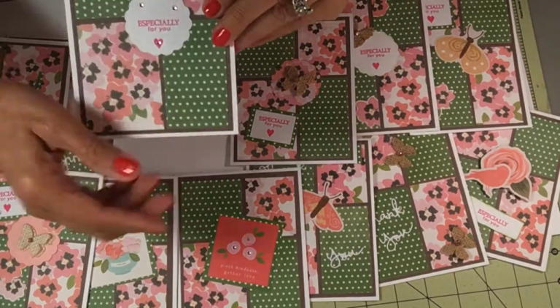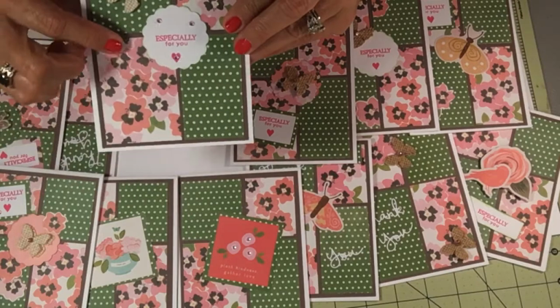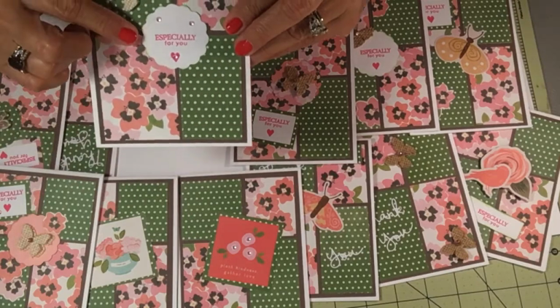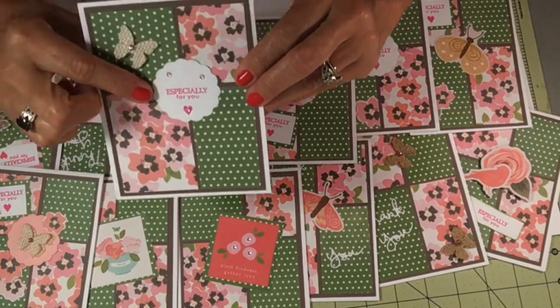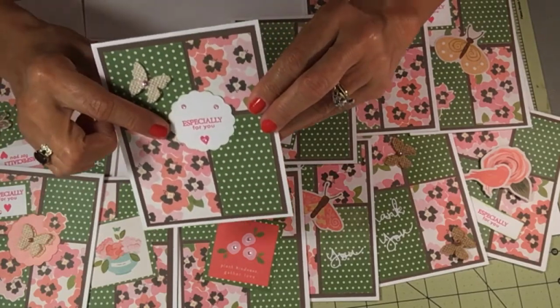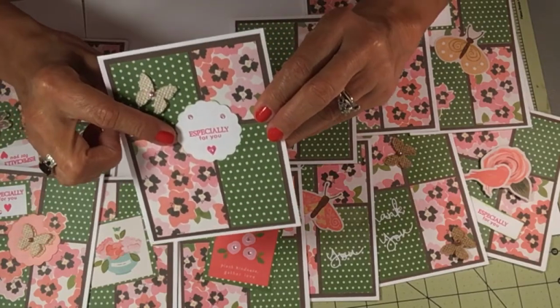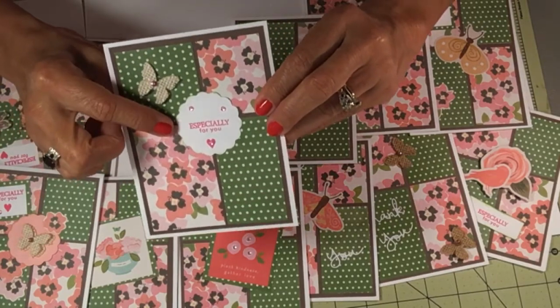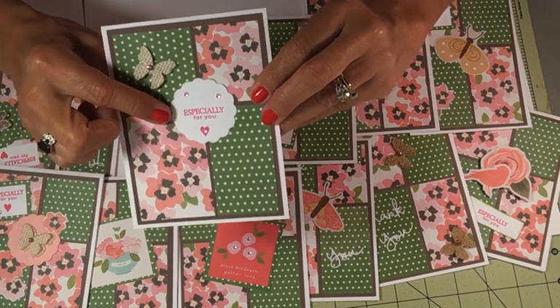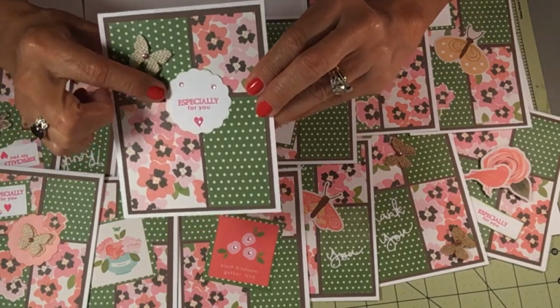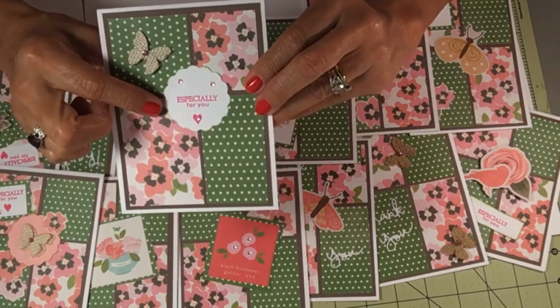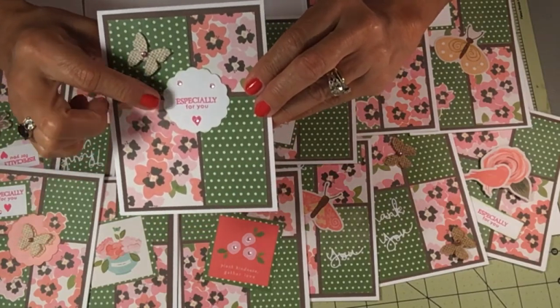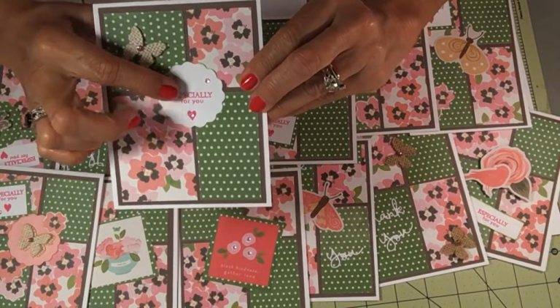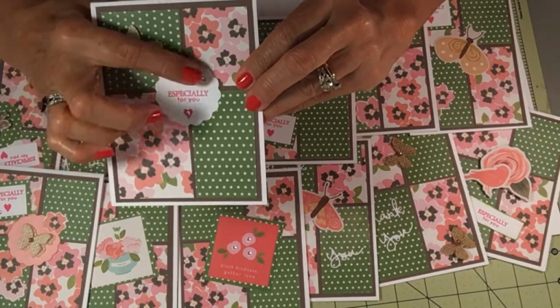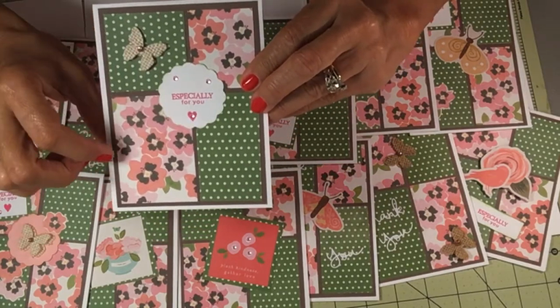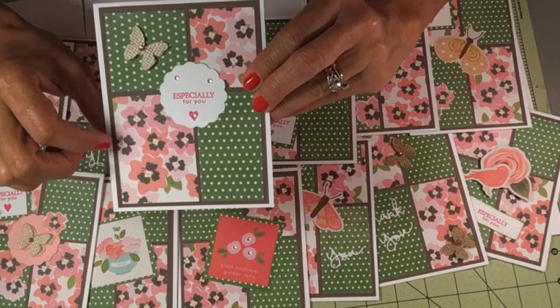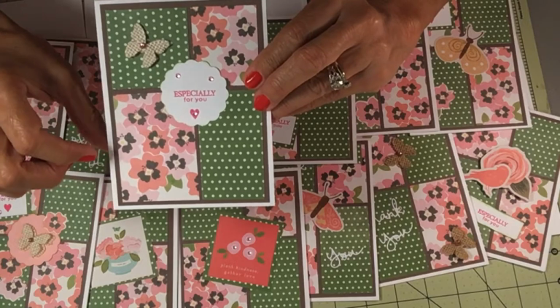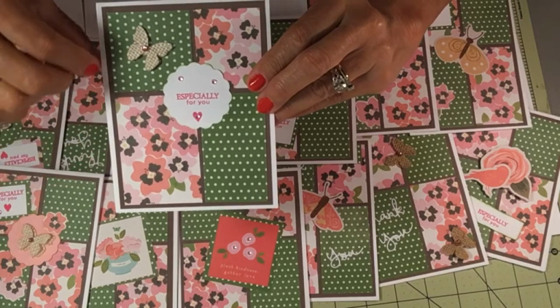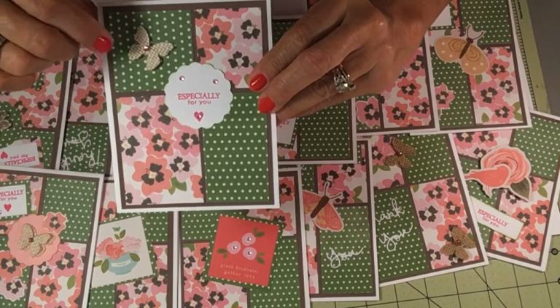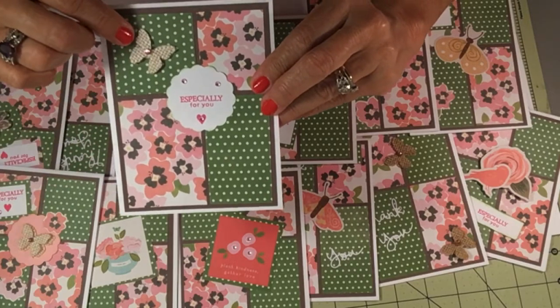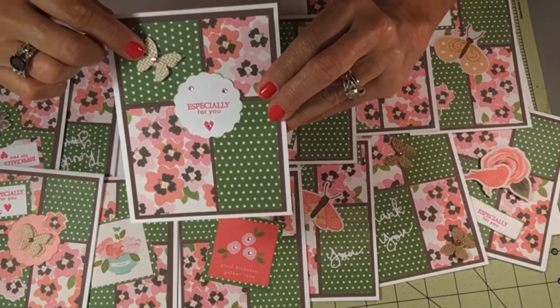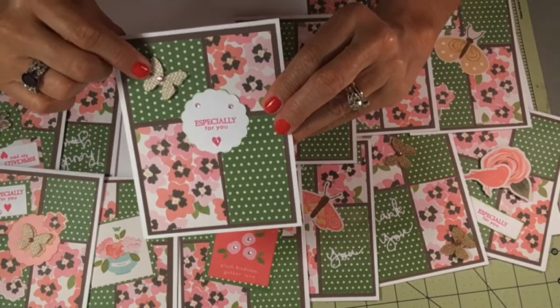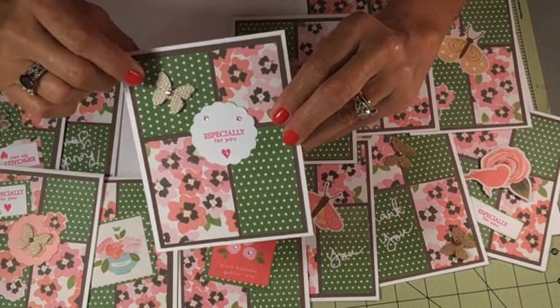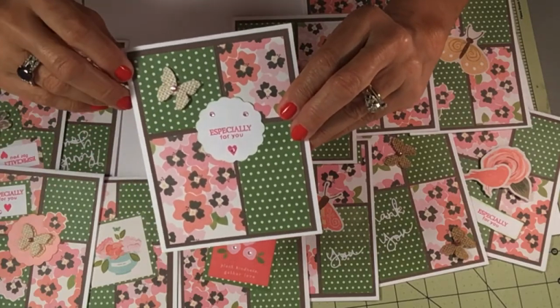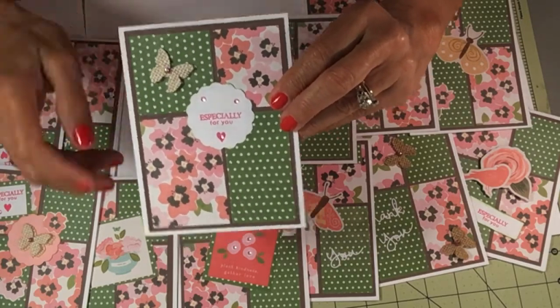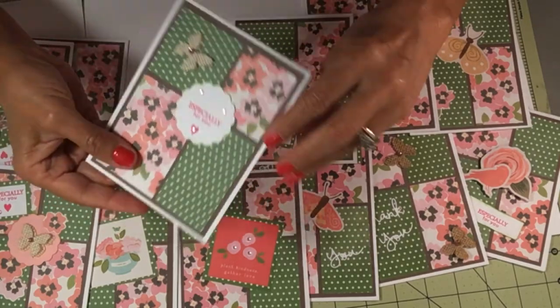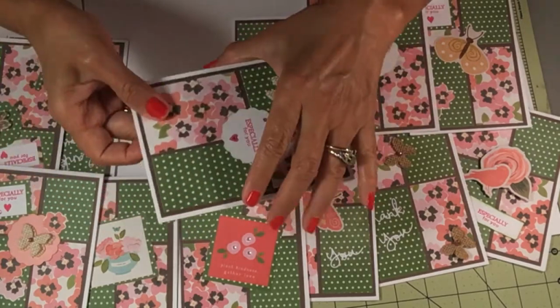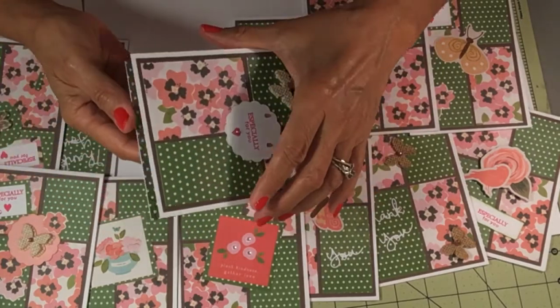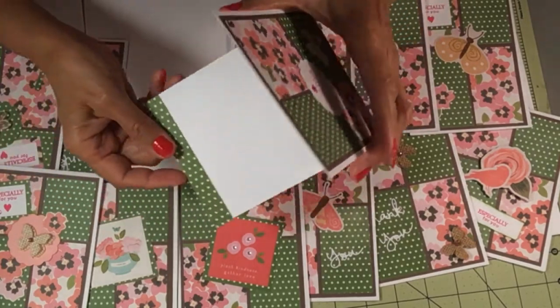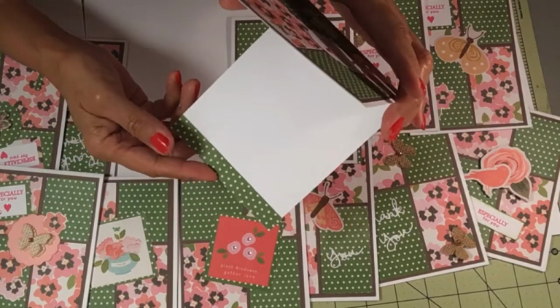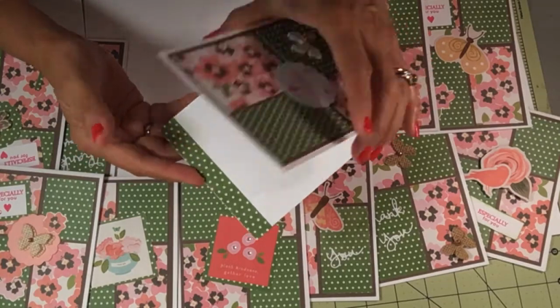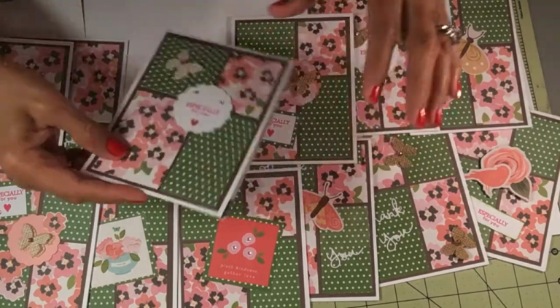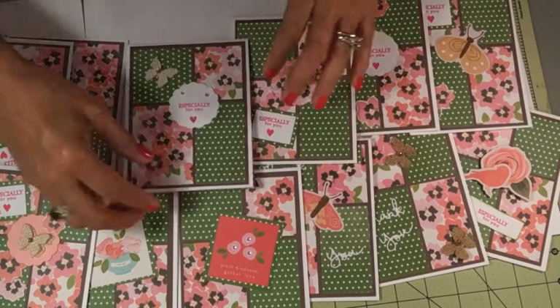This one just has a scallop circle and it's inked. Put some bling and the burlap butterfly. It has the green strip.